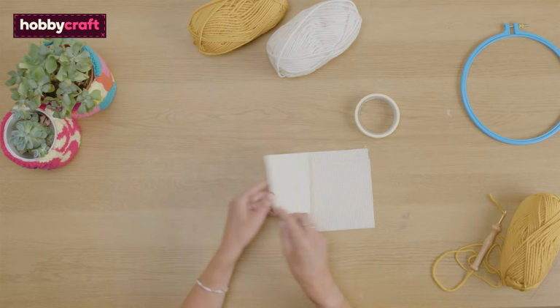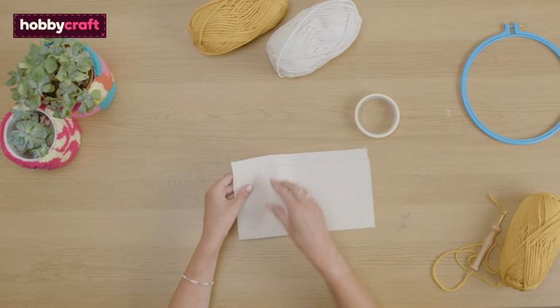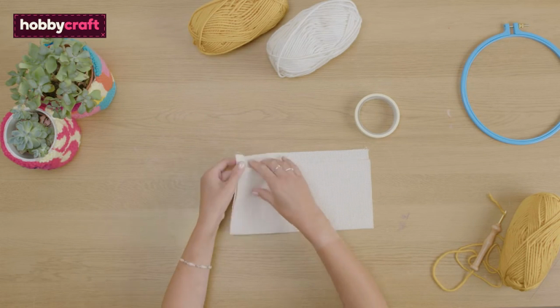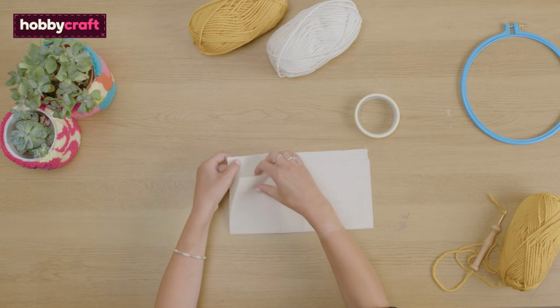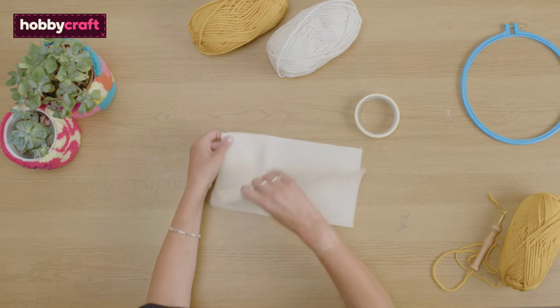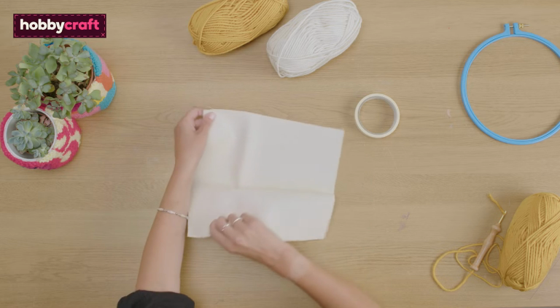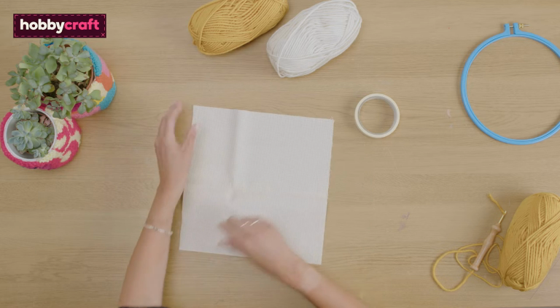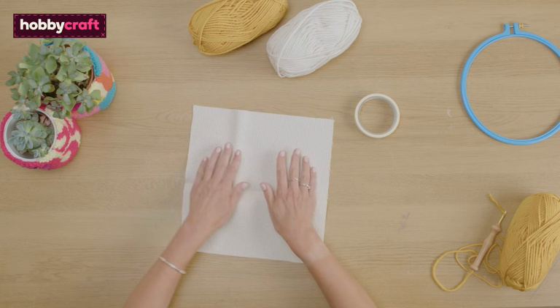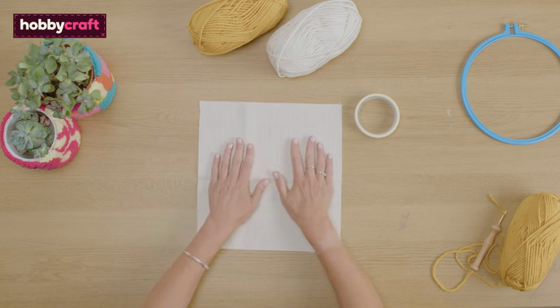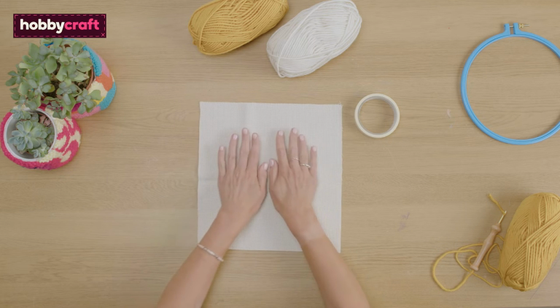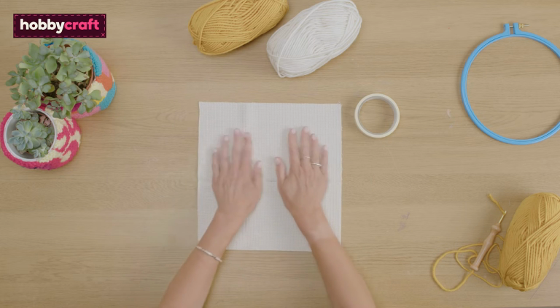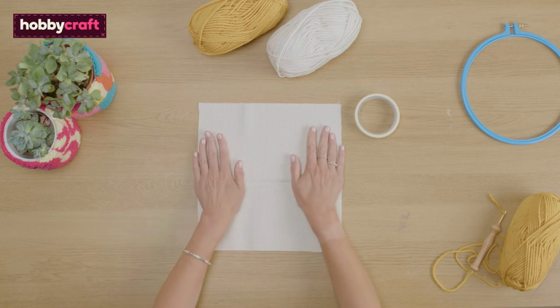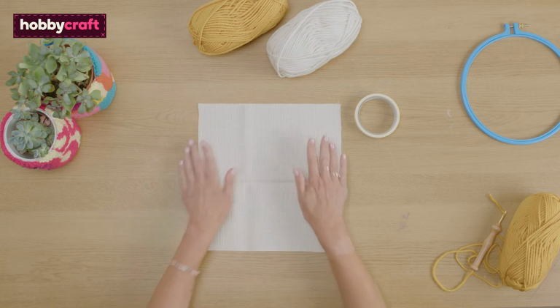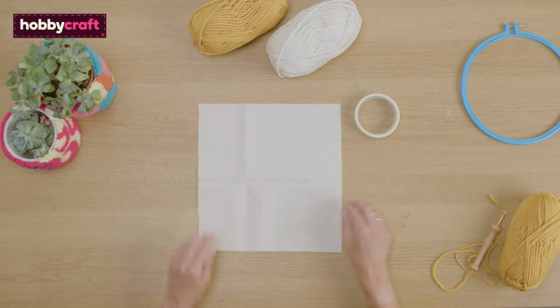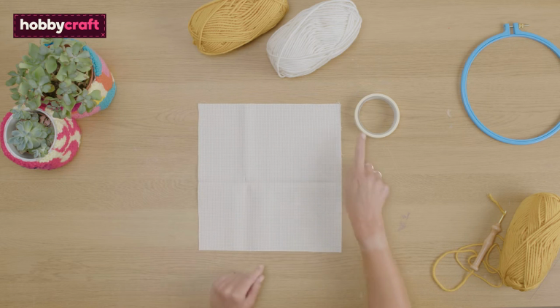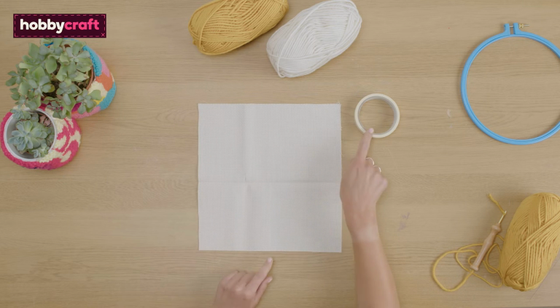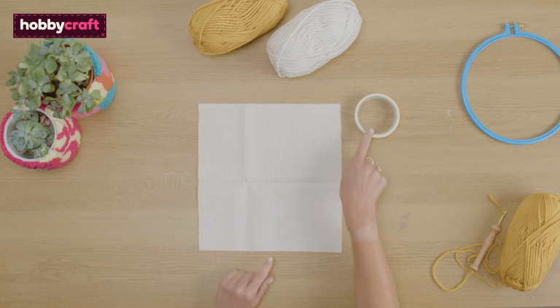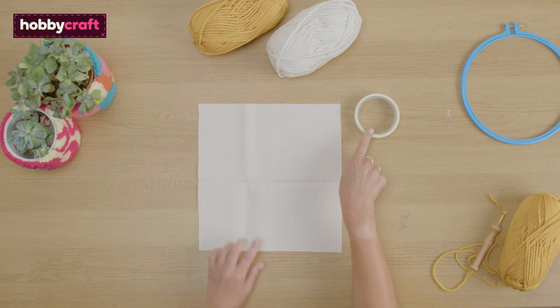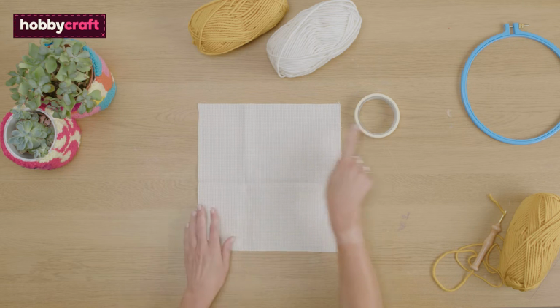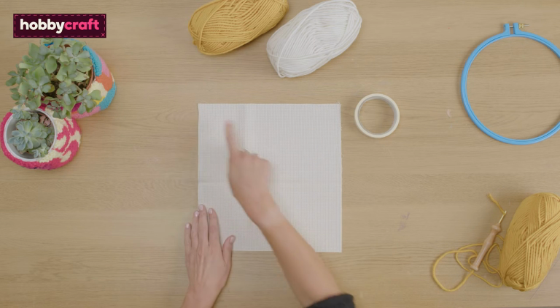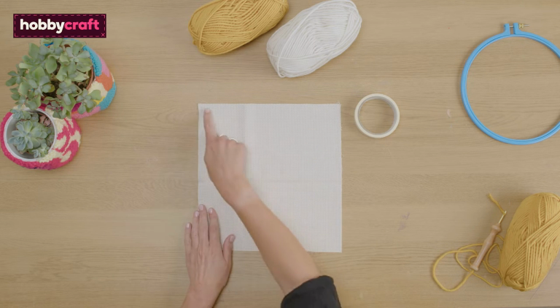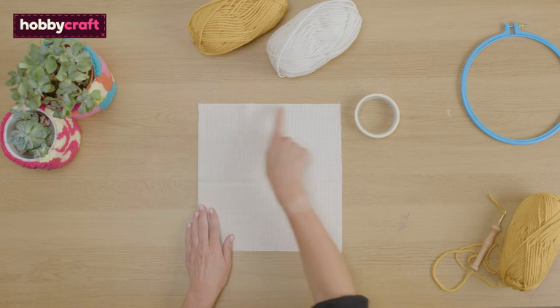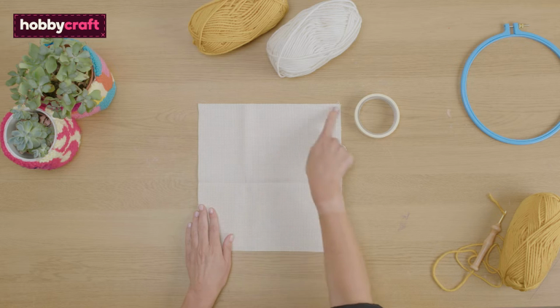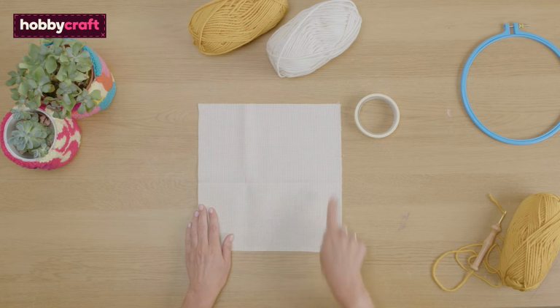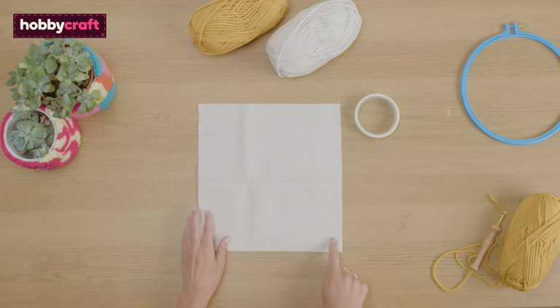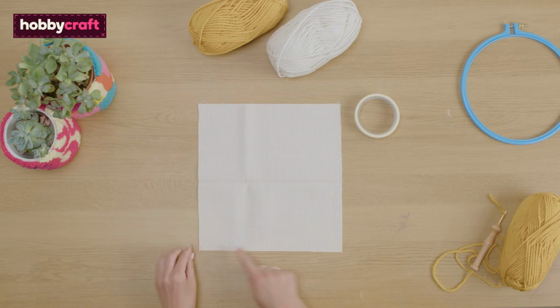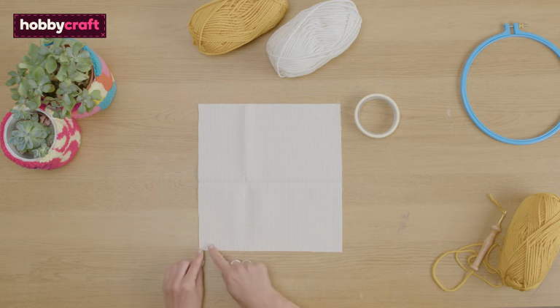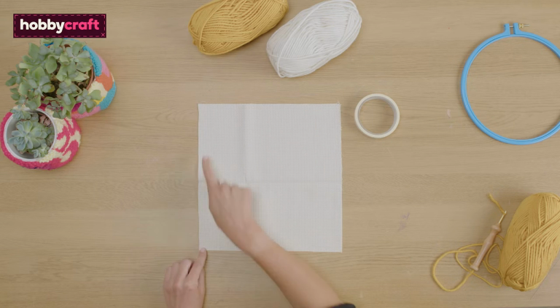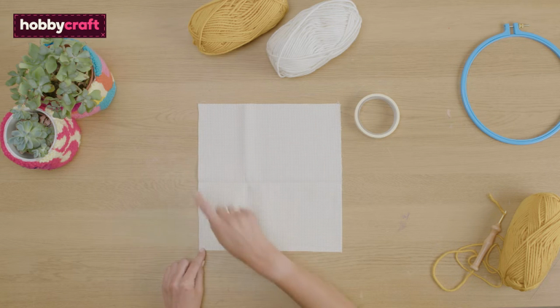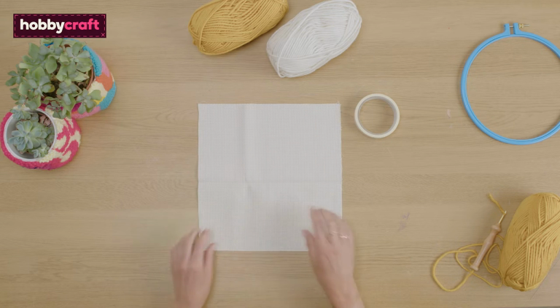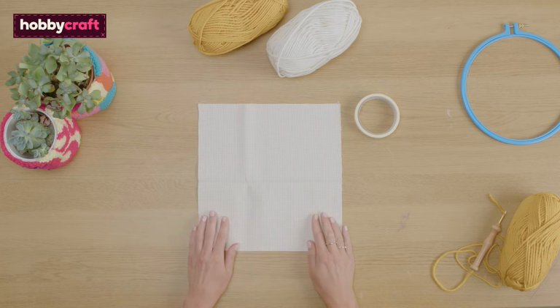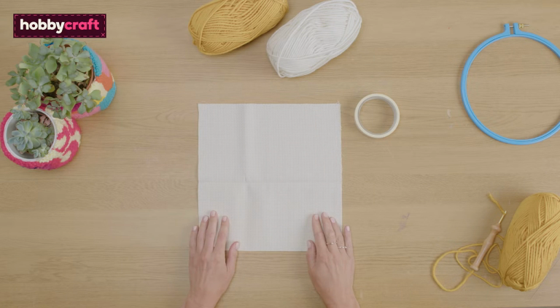Today I'm going to show you how to punch needle. Lay your fabric flat on the table and you're going to stick masking tape along each edge of the fabric.